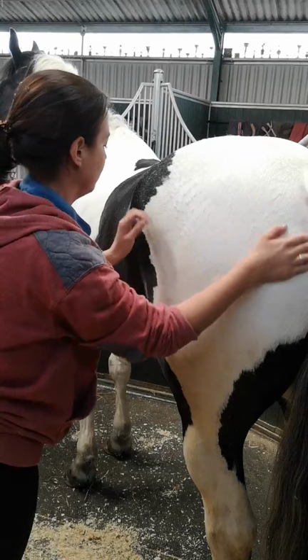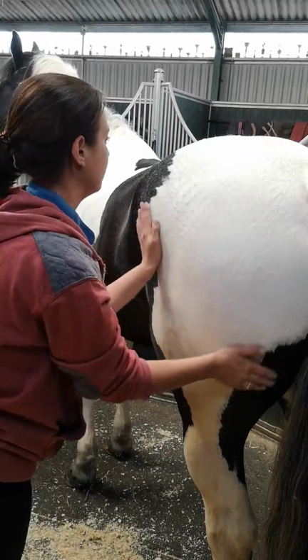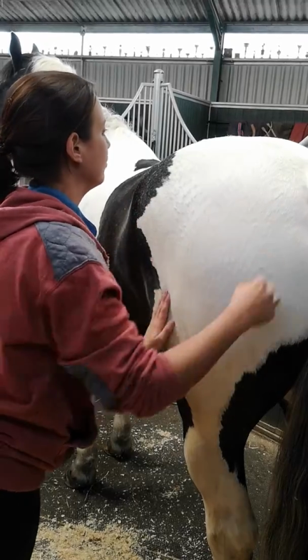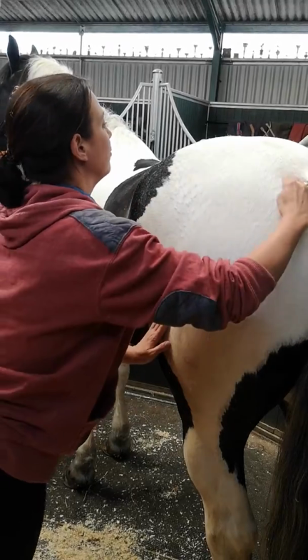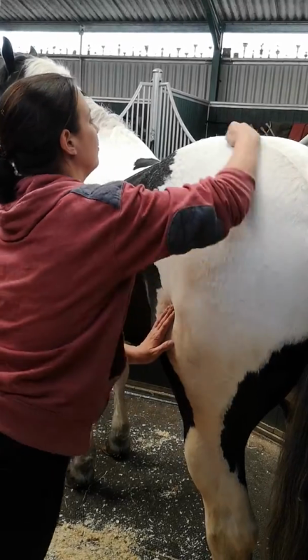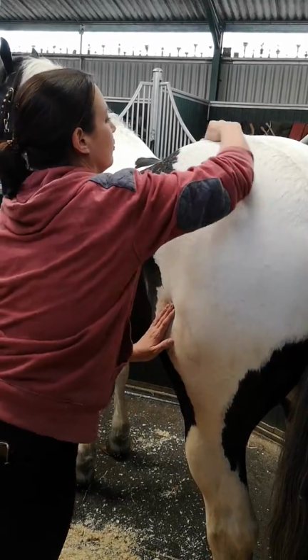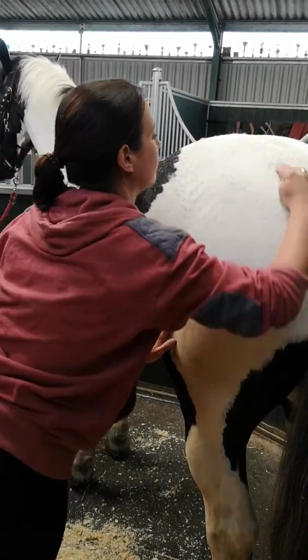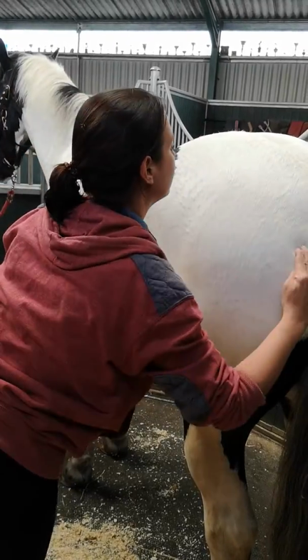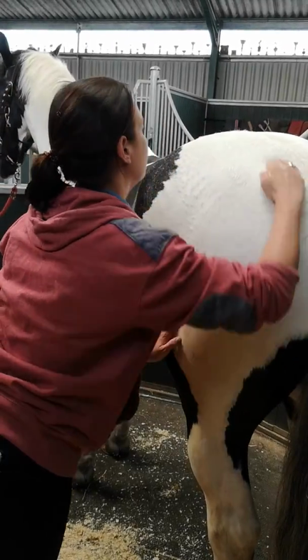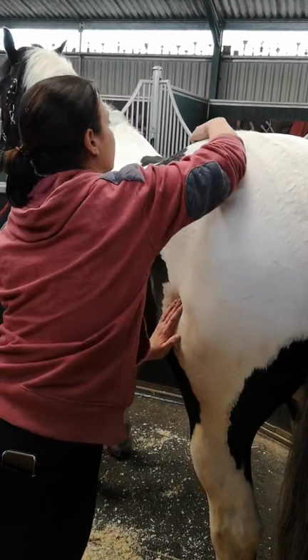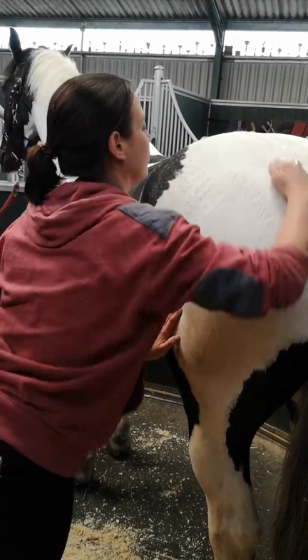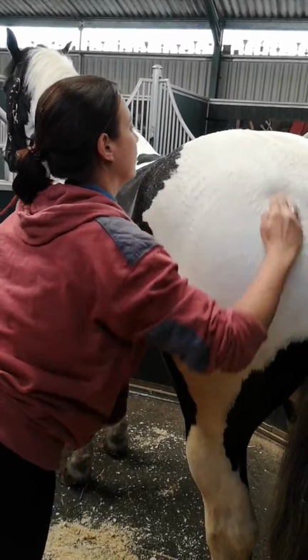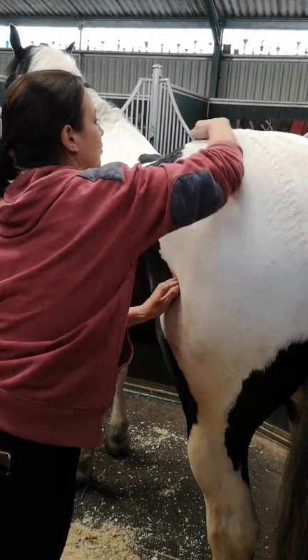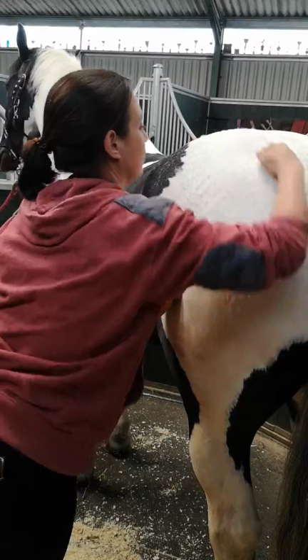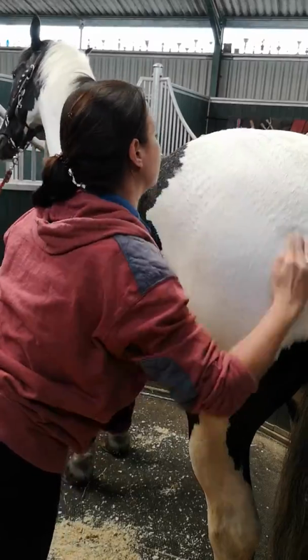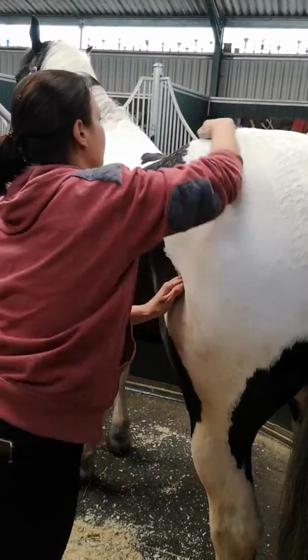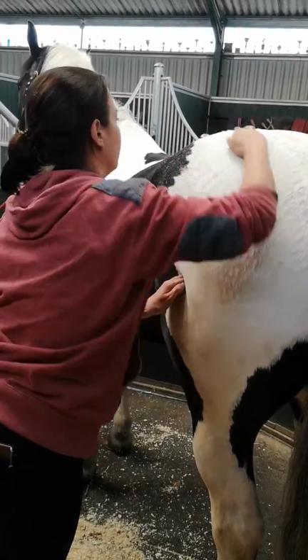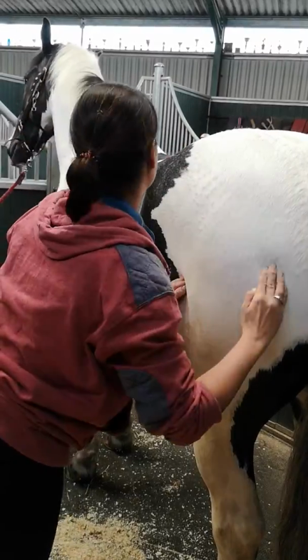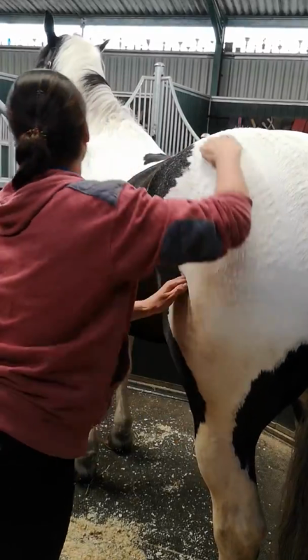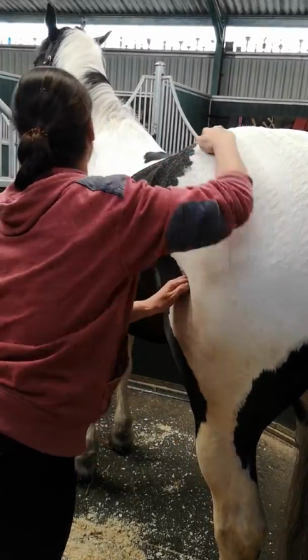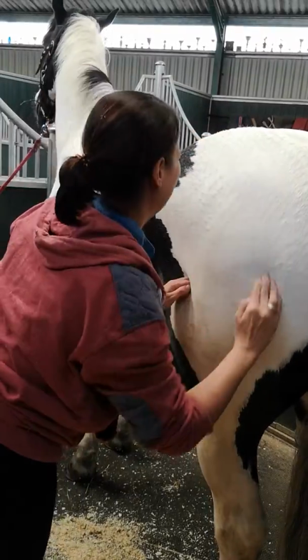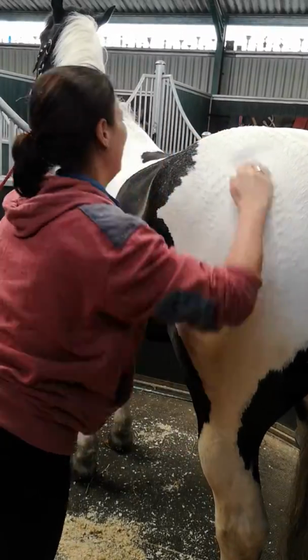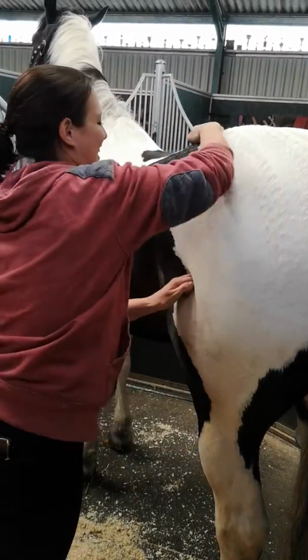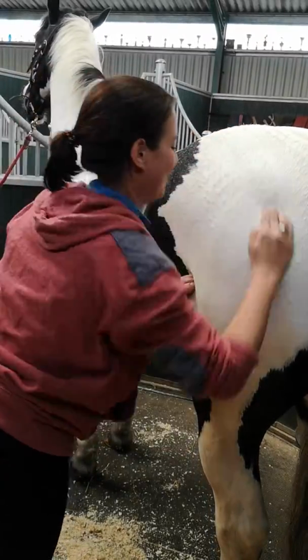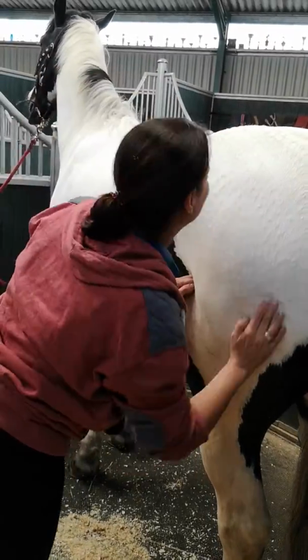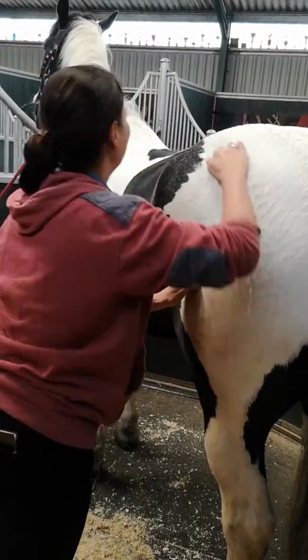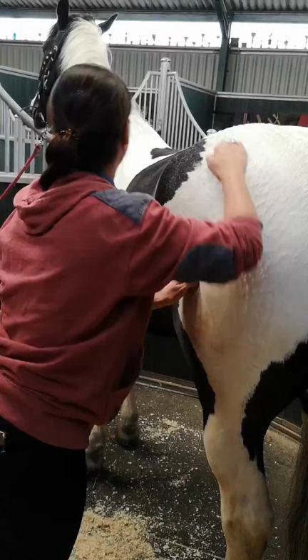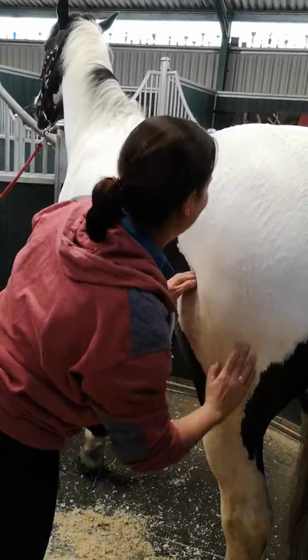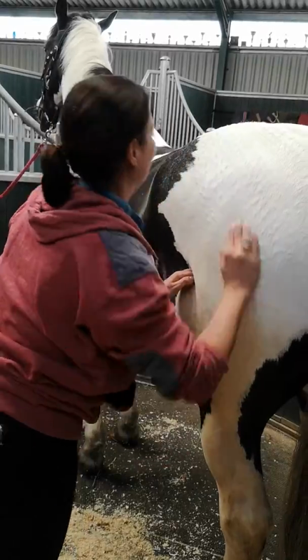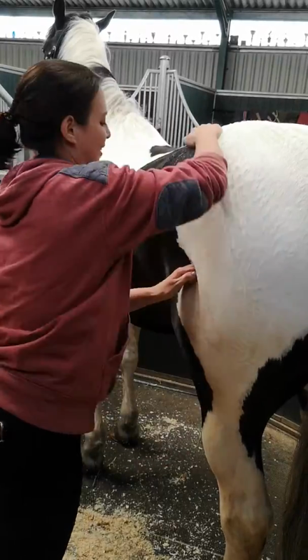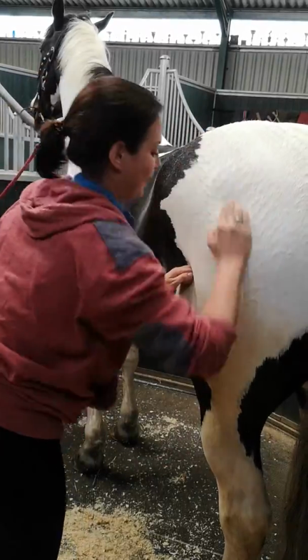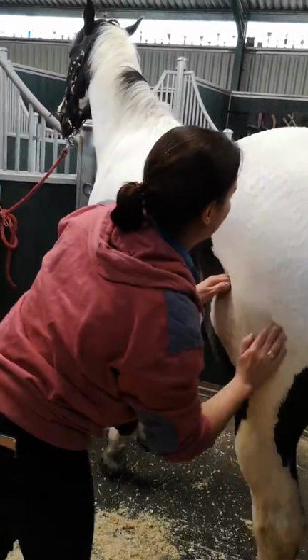And then I'd probably do that again, just a little bit quicker now. Really get some, that's it. Good boy. He's having a lovely time. Yeah, he is. With his nice top lip.